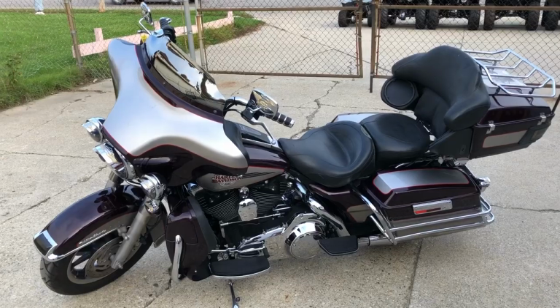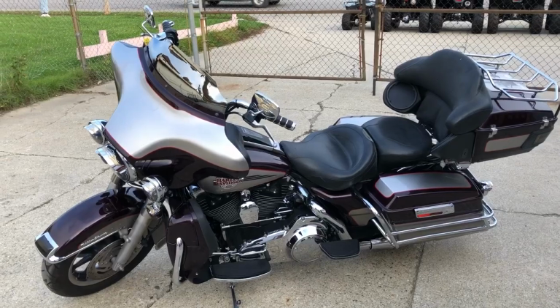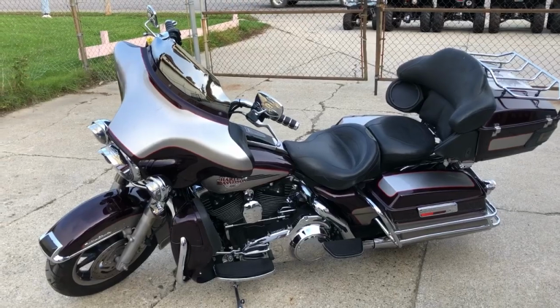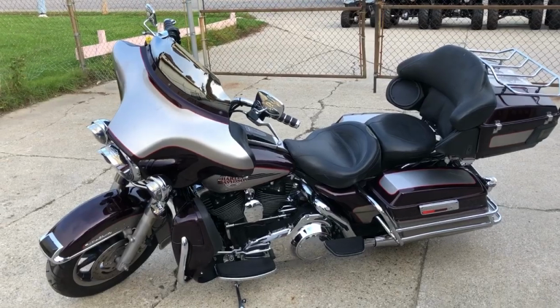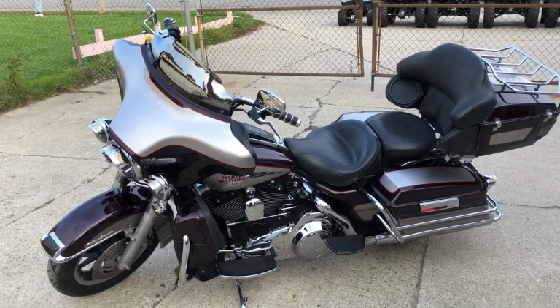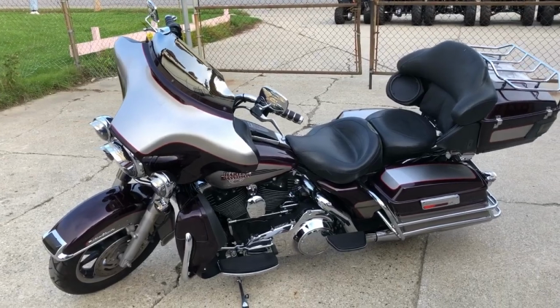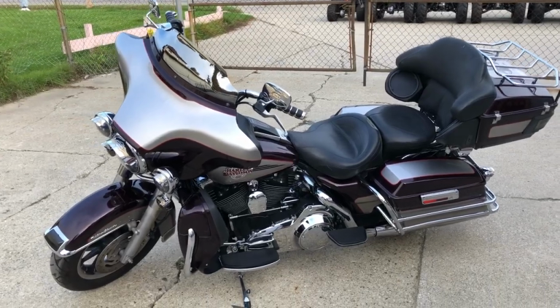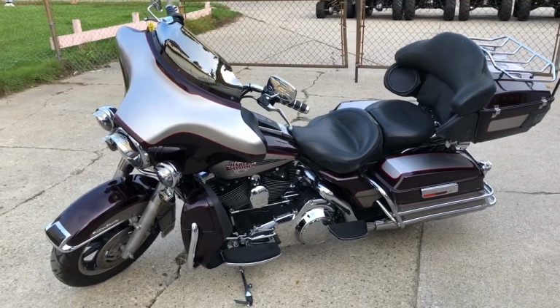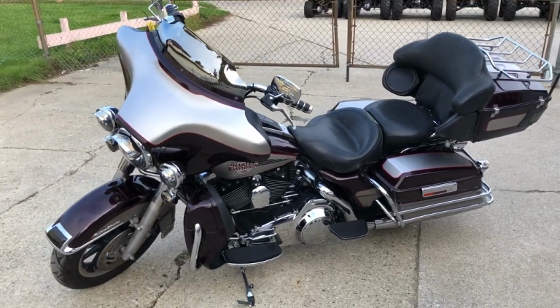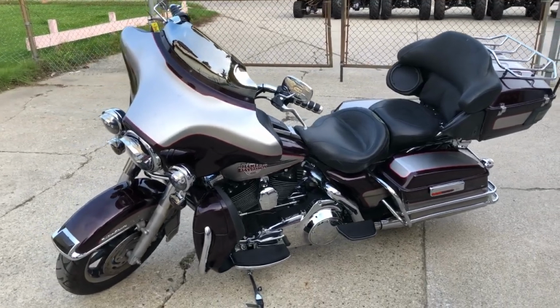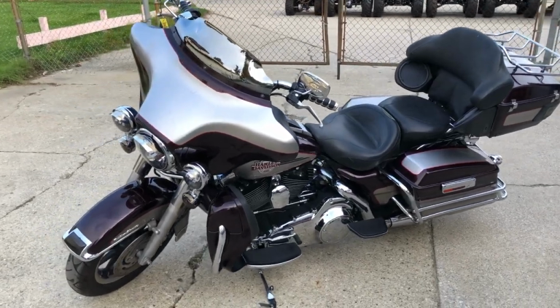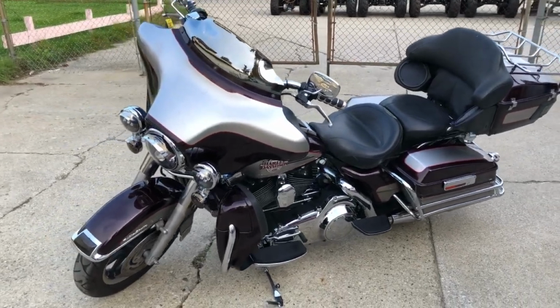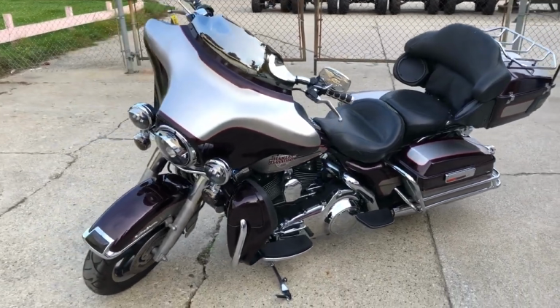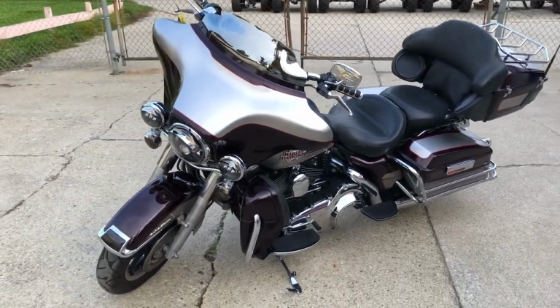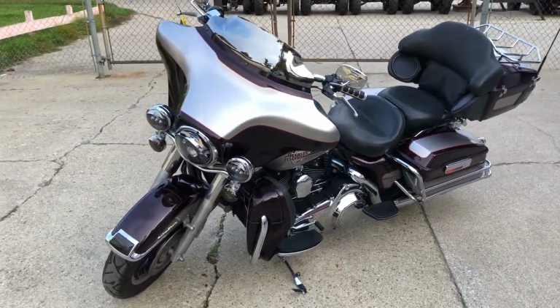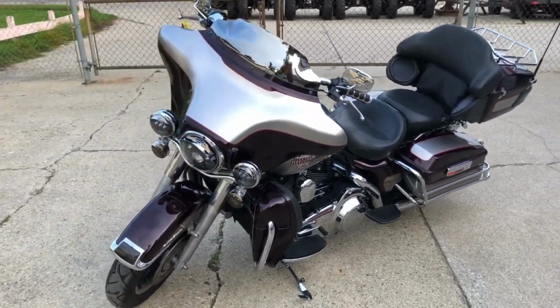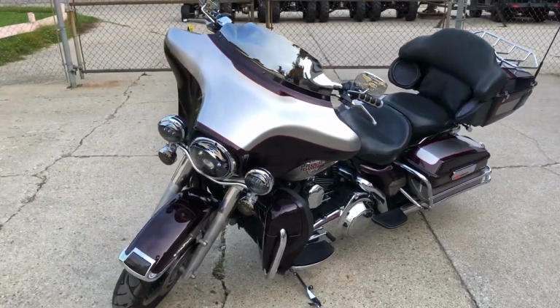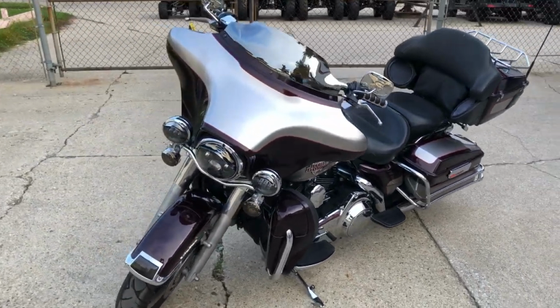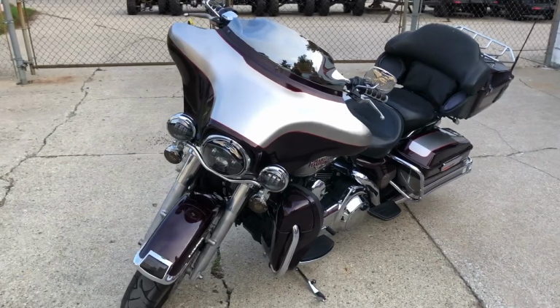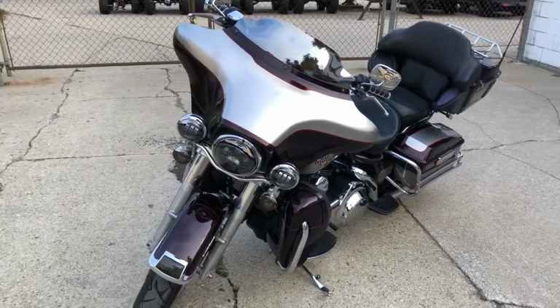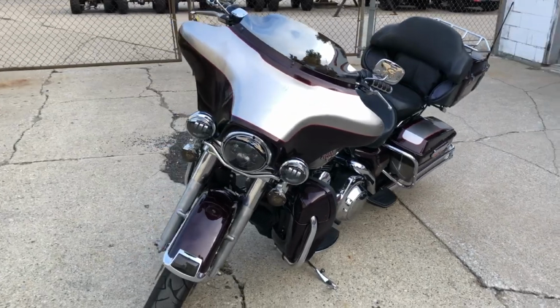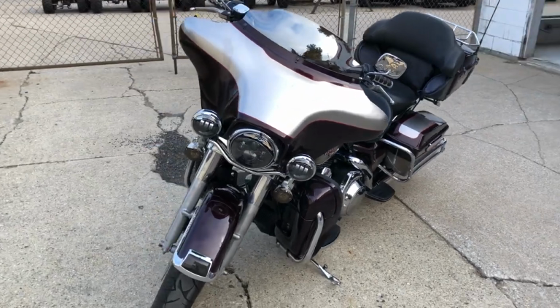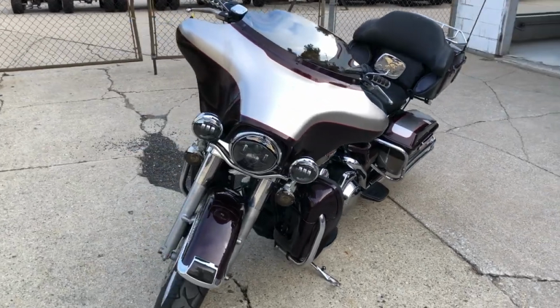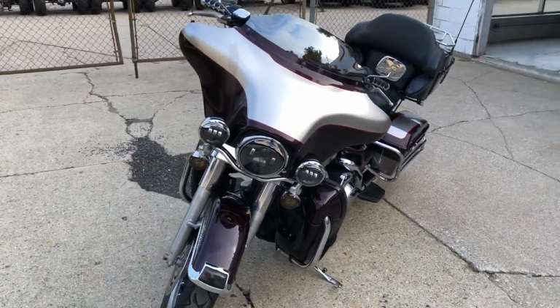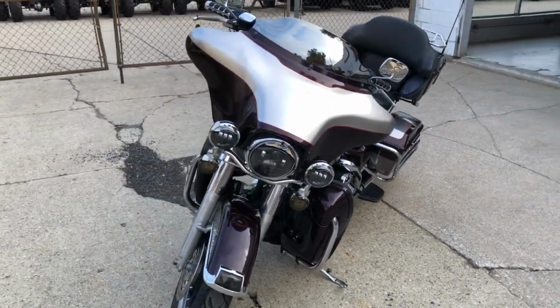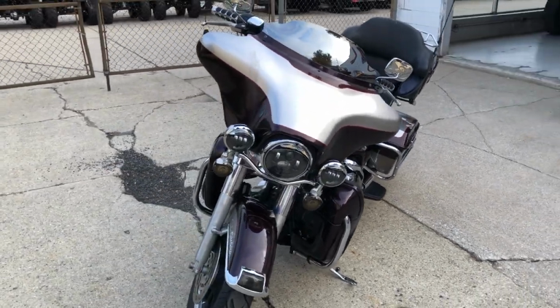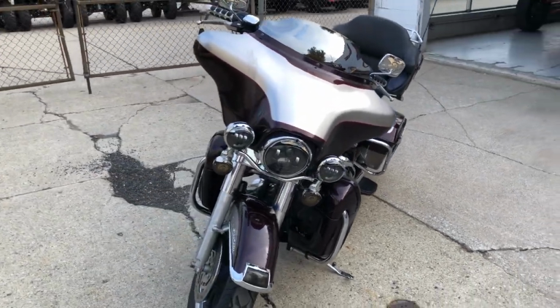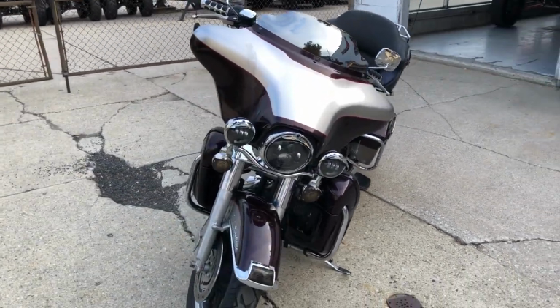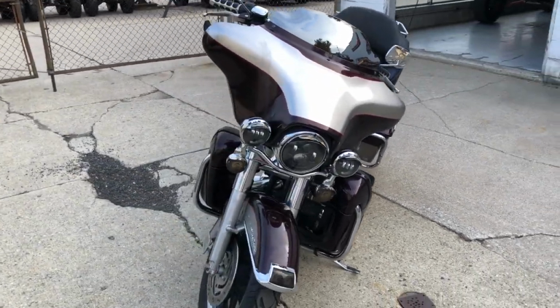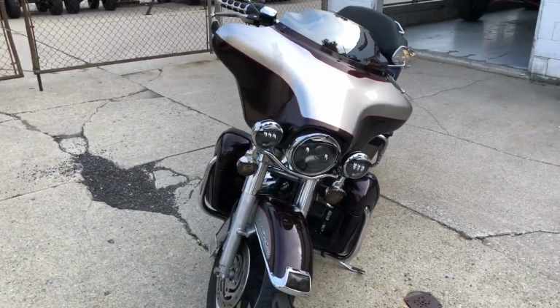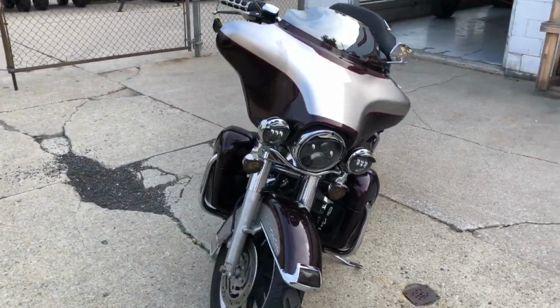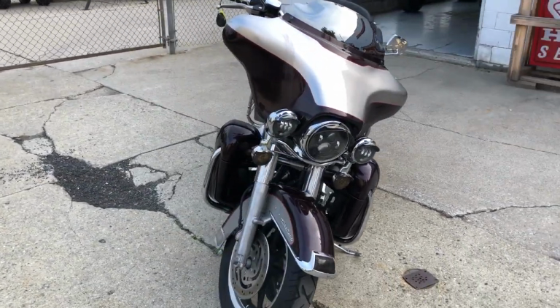Hey guys, ProofOfPowerSports.com here doing some videos on some stuff that just came in. Check this one out — it's a 2007 Harley Ultra Classic for sale.